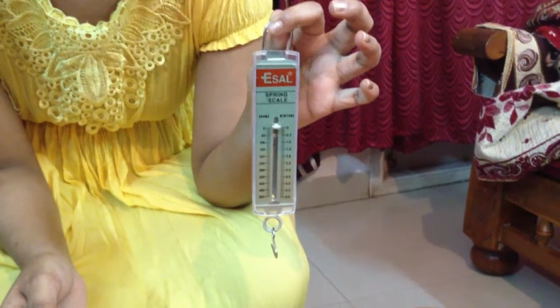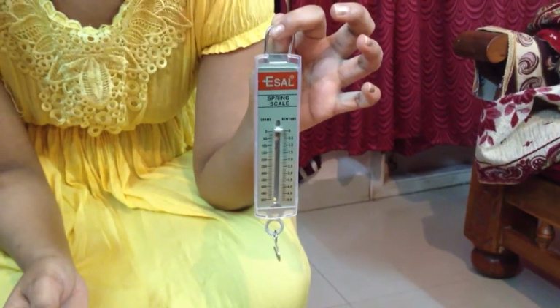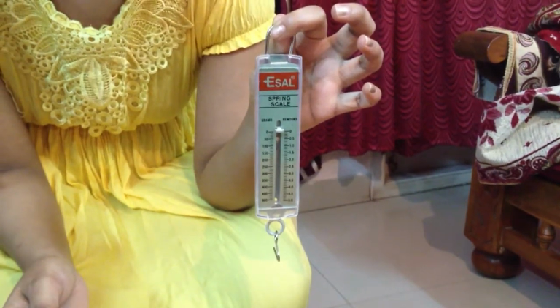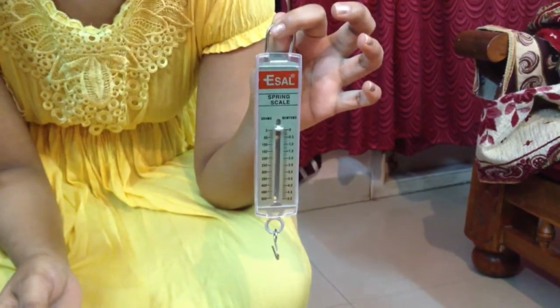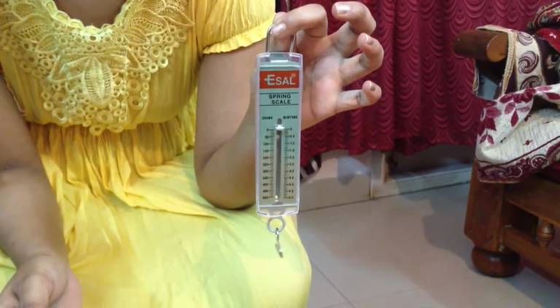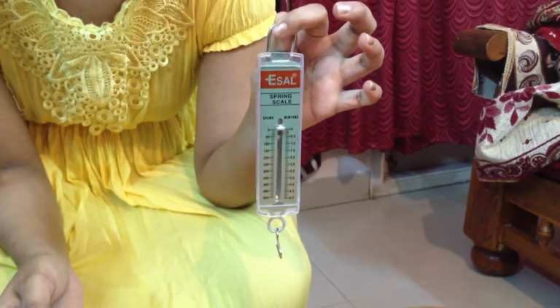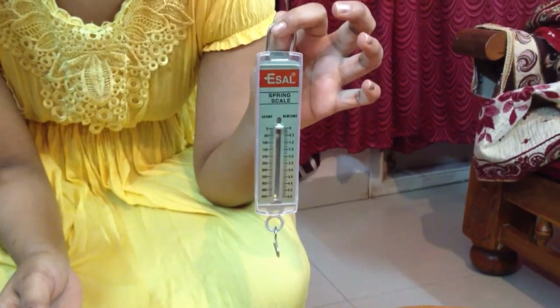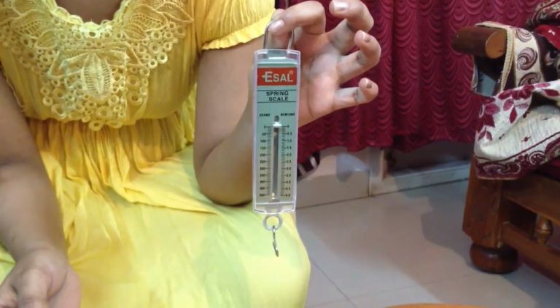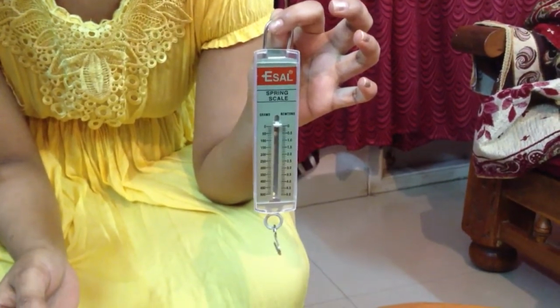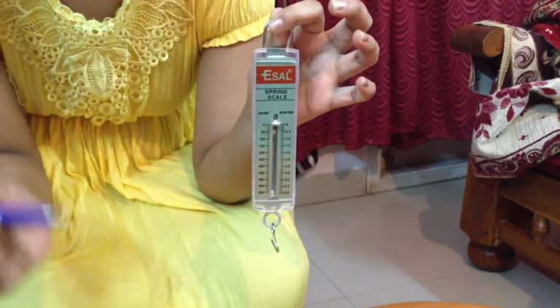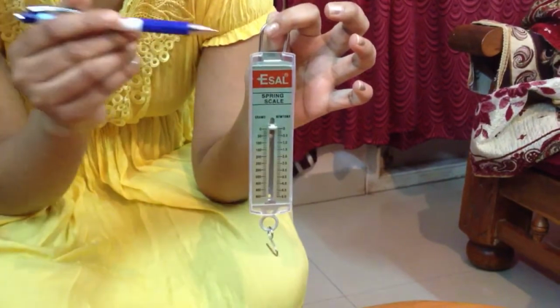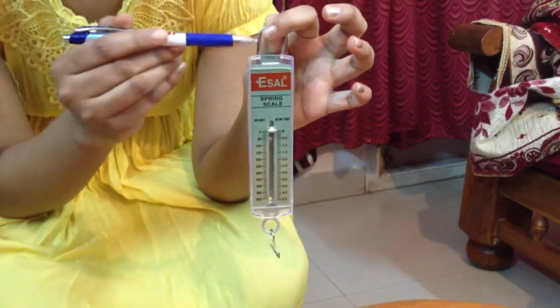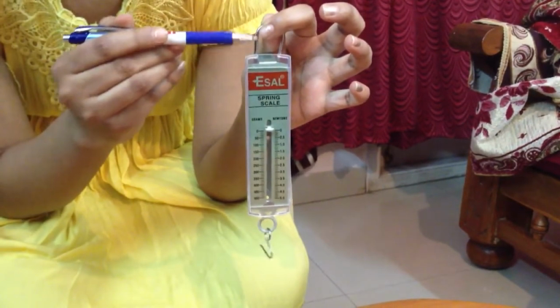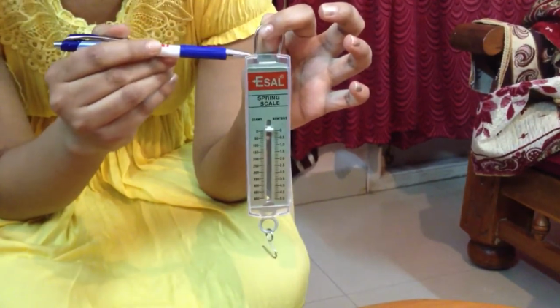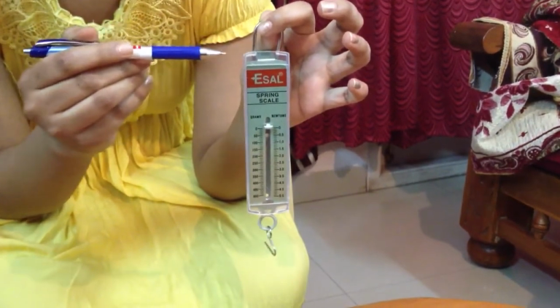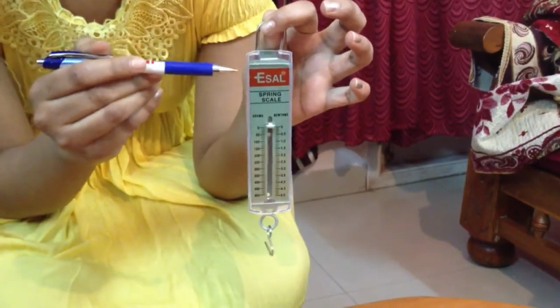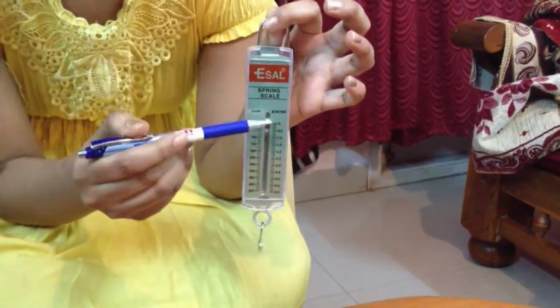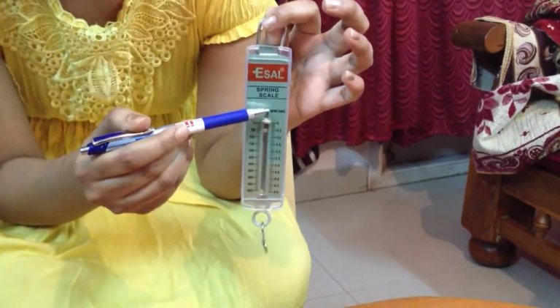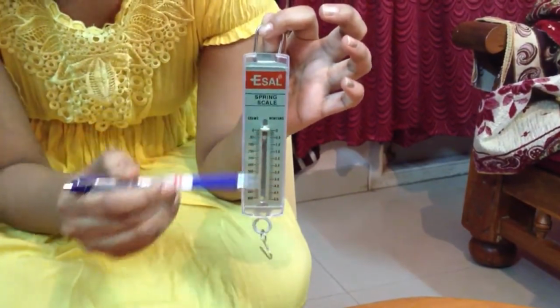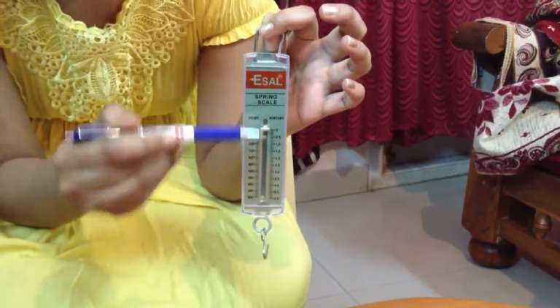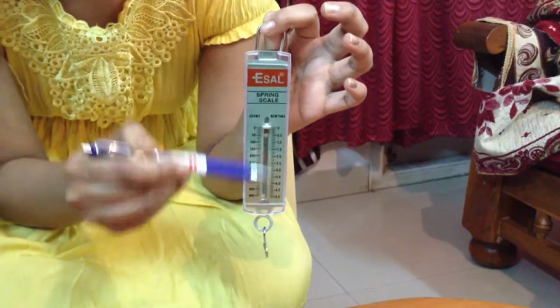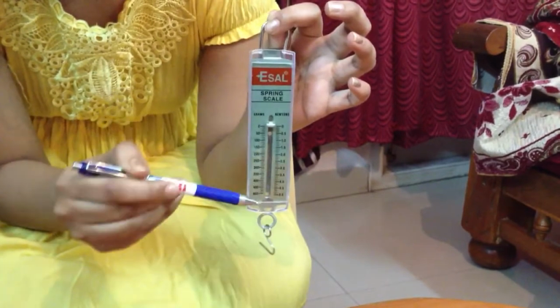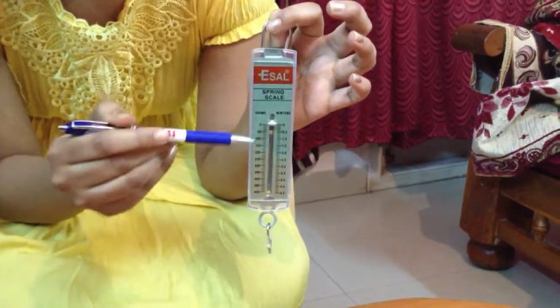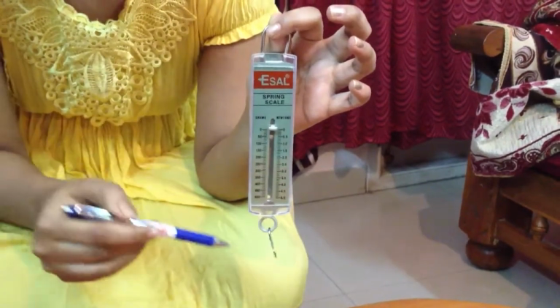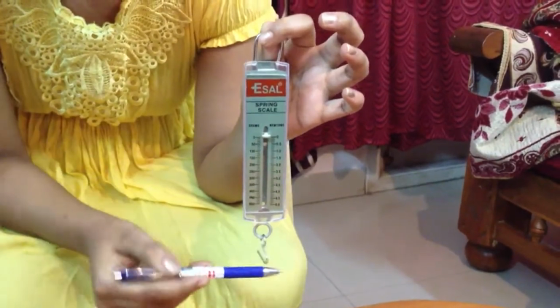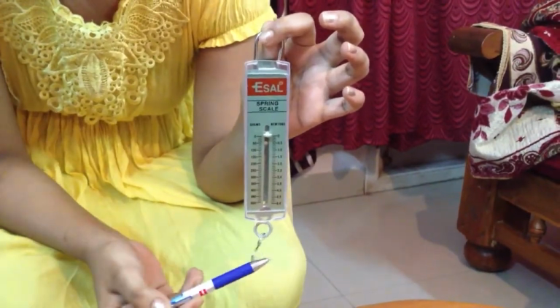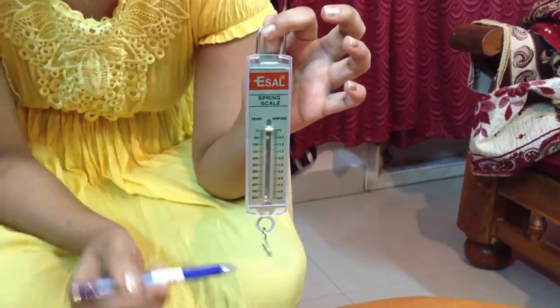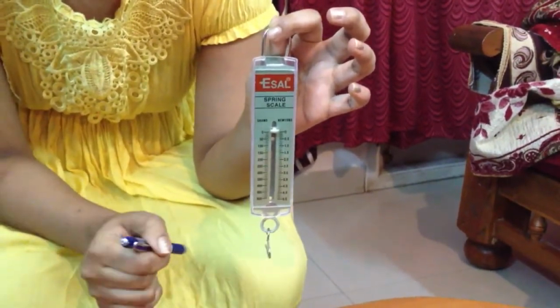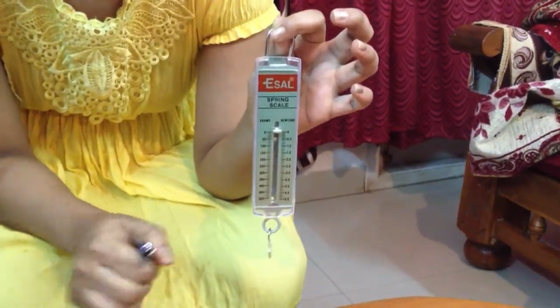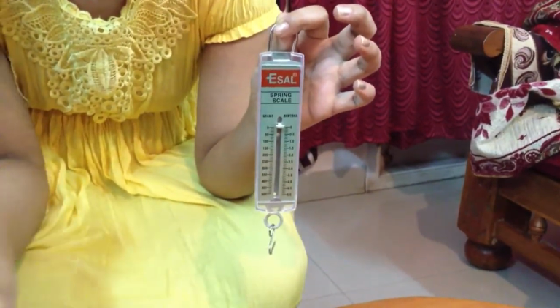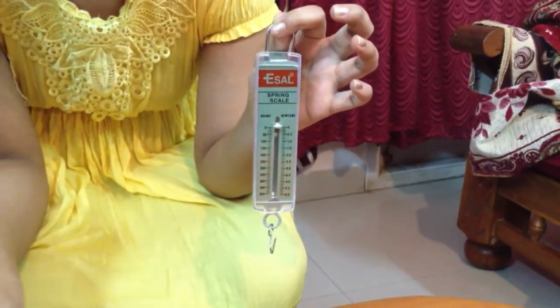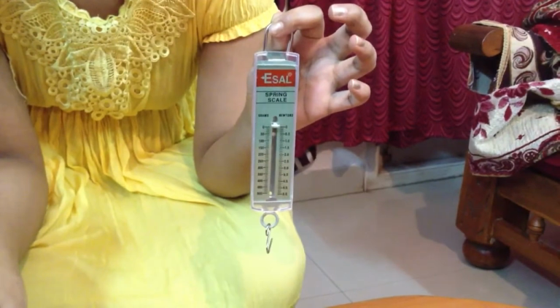The weight of a body is measured by a device called a spring balance. A spring balance consists of a ring, a pointer which moves up and down on the scale, and a hook where the object whose weight is to be determined is suspended.